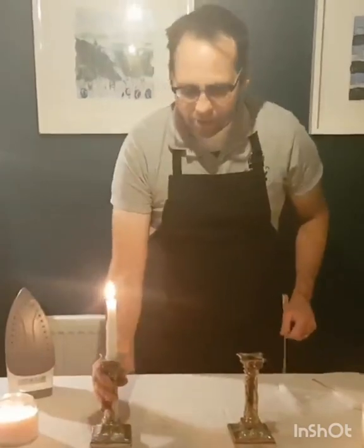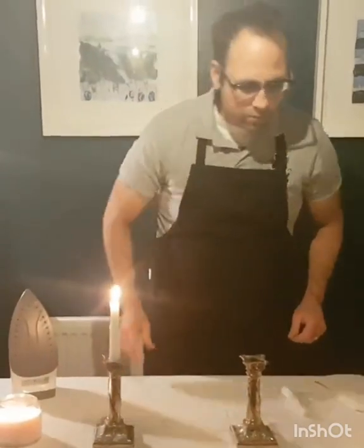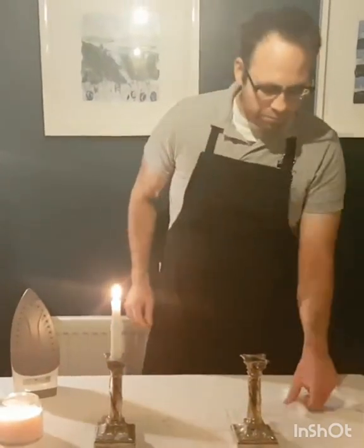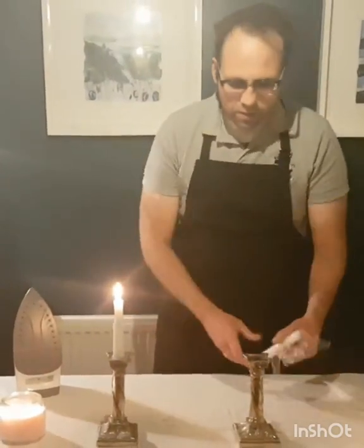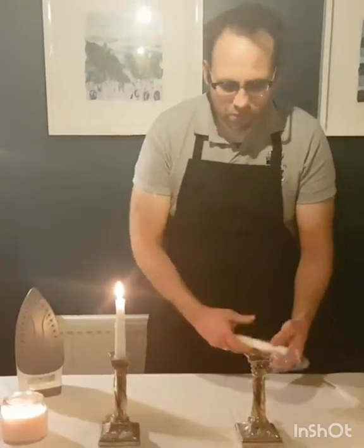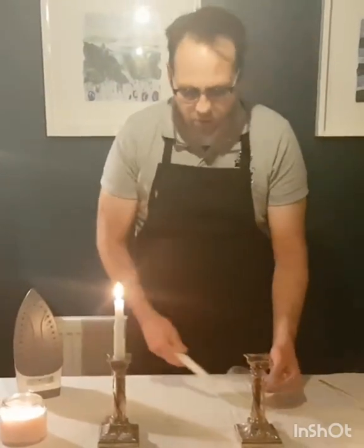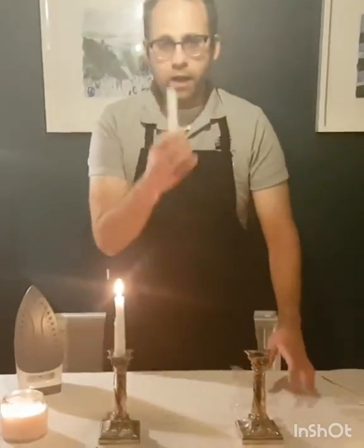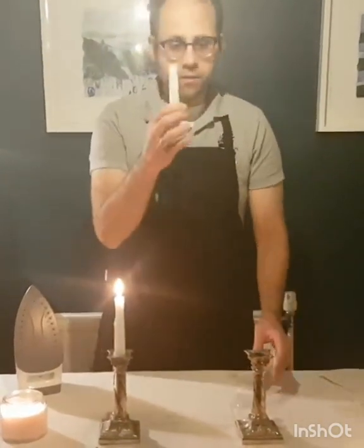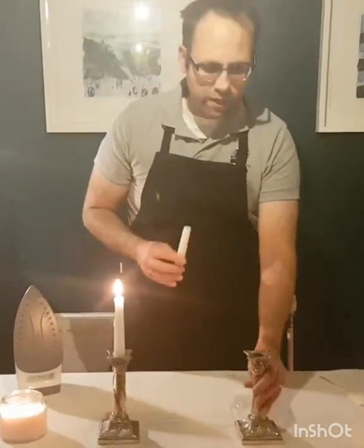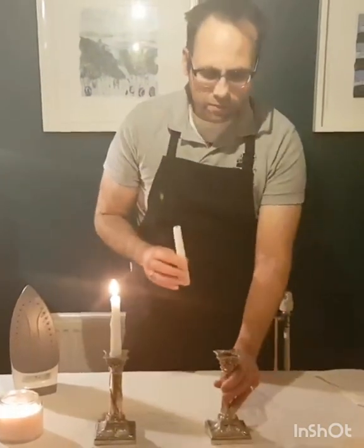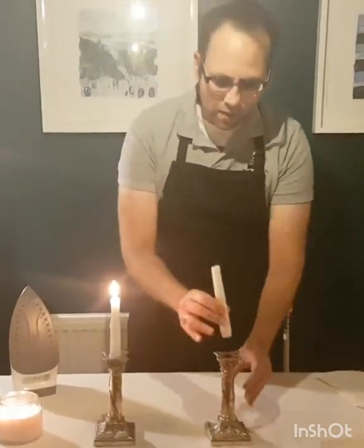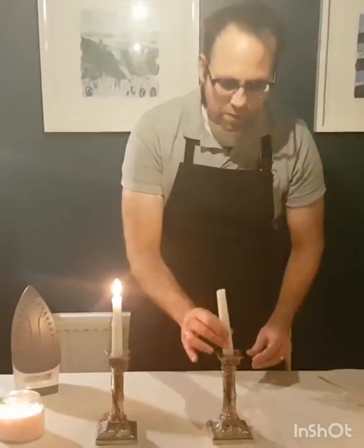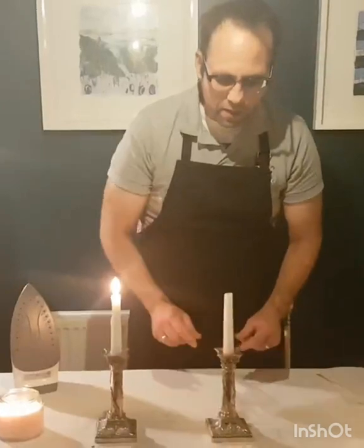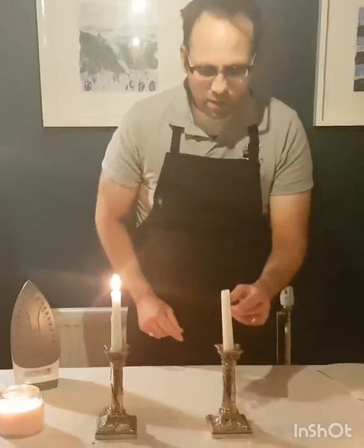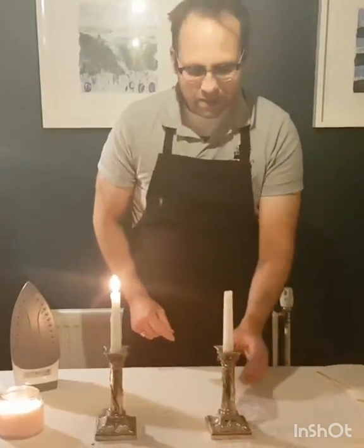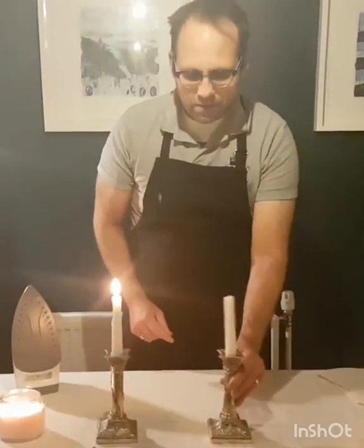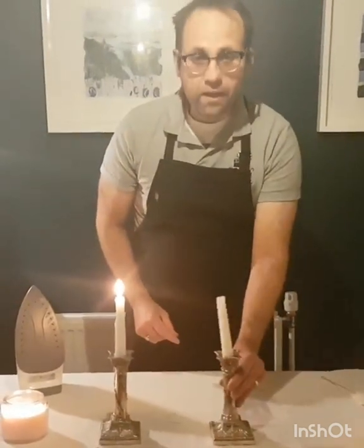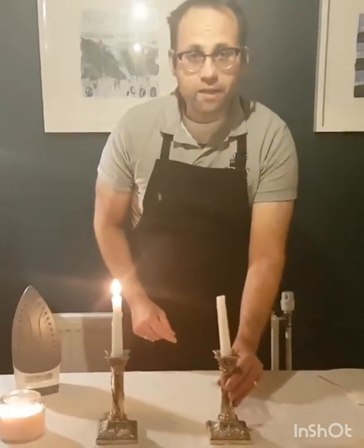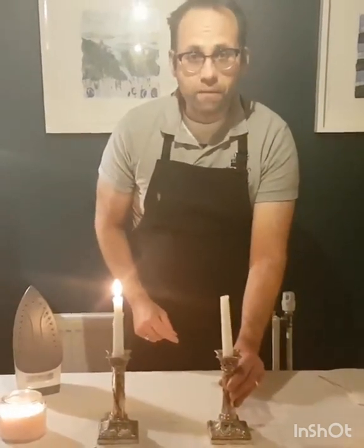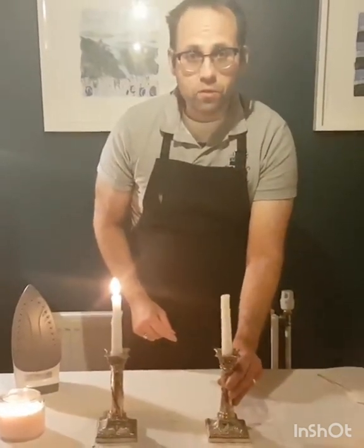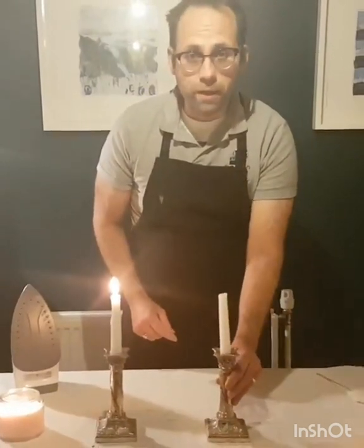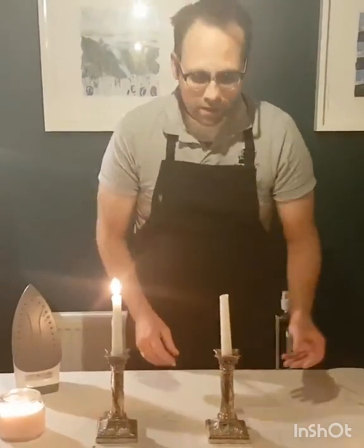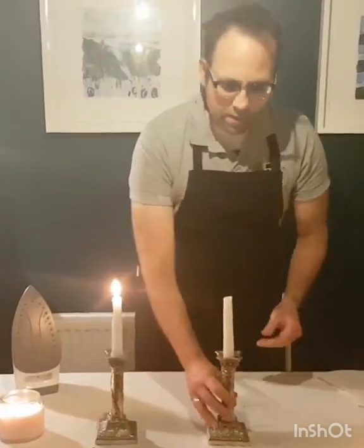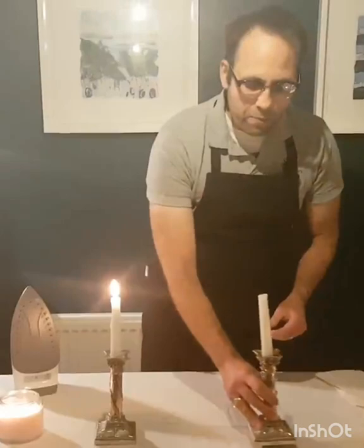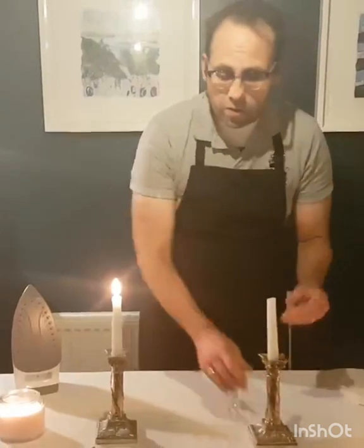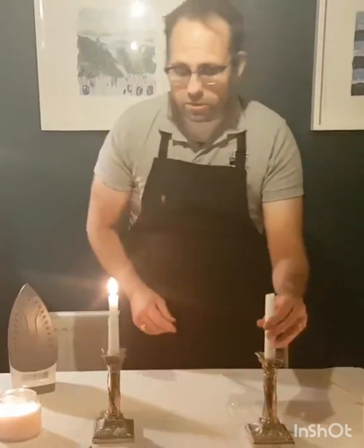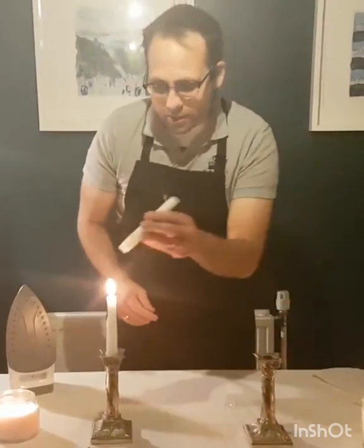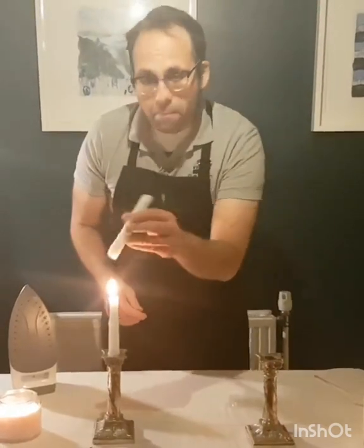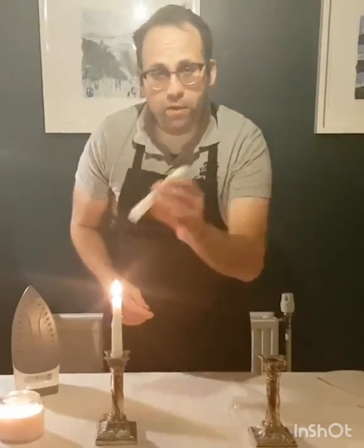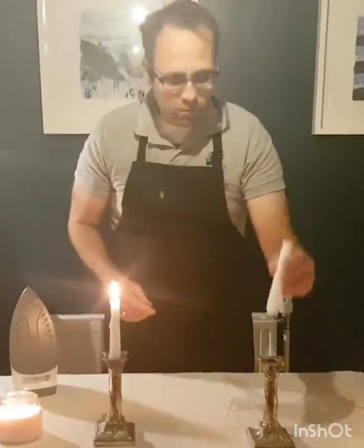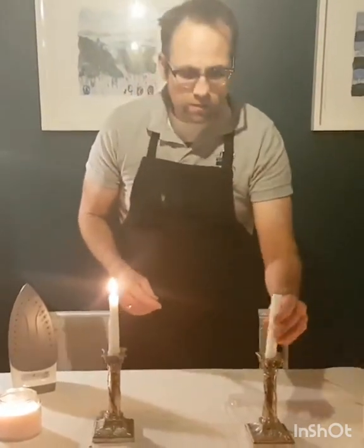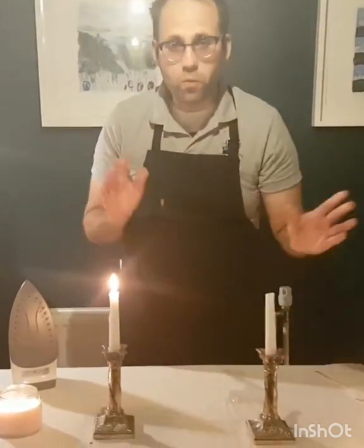About candles — have you ever got a candle and a candlestick, put it in, and it doesn't fit? It's all wobbly. Now, I know people try all sorts of things, like trying to melt the end. It's all quite difficult.